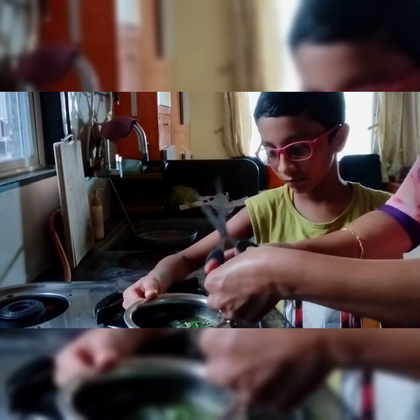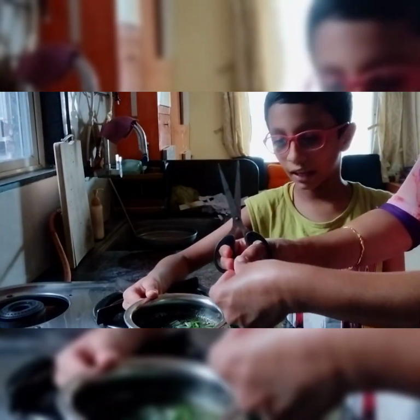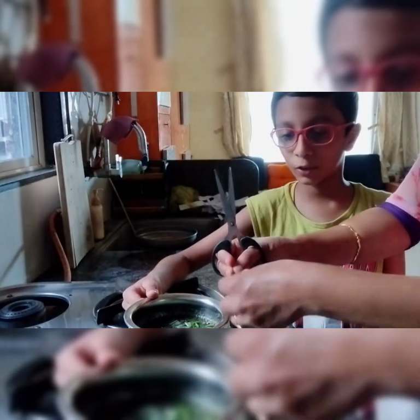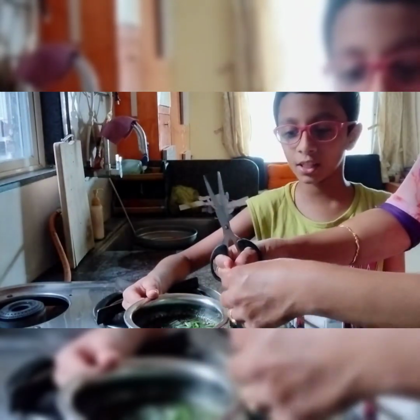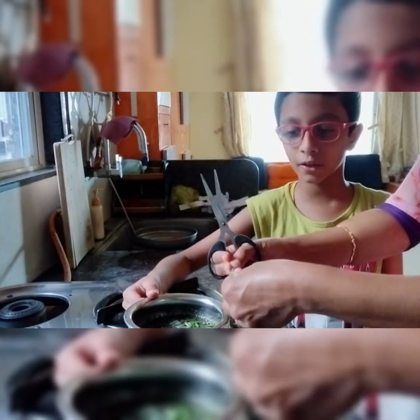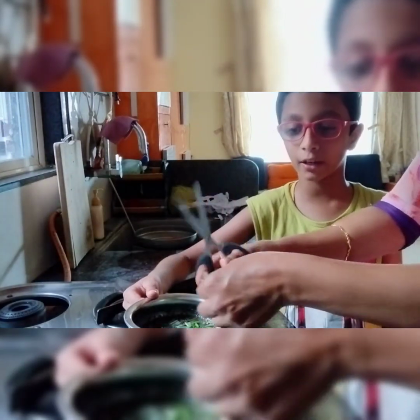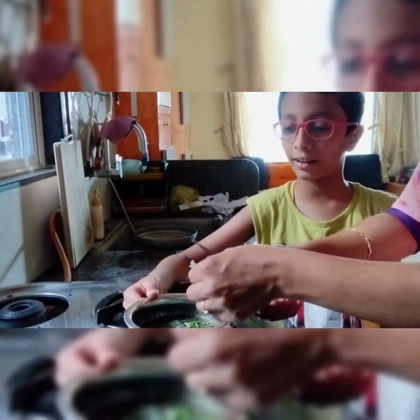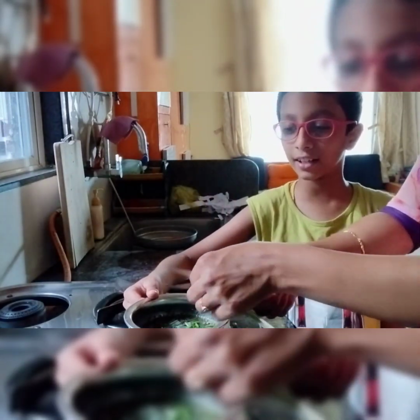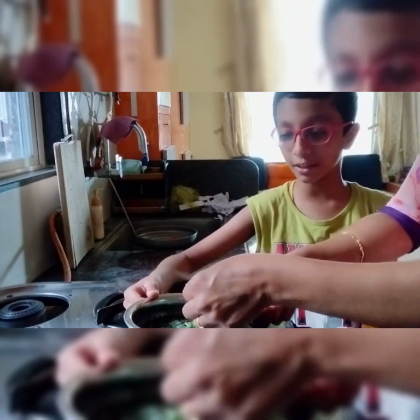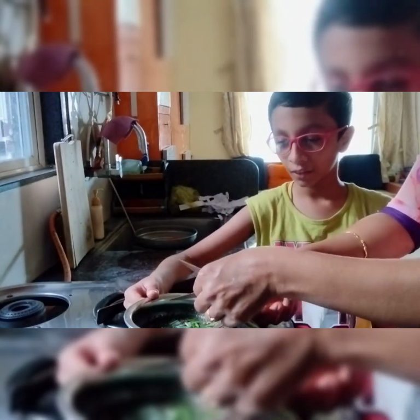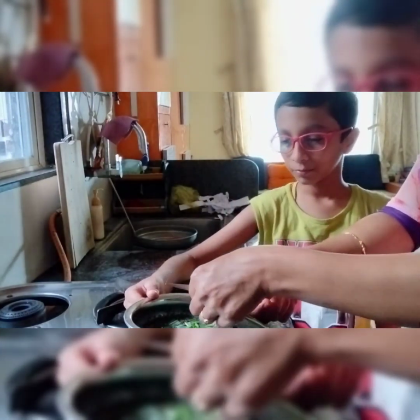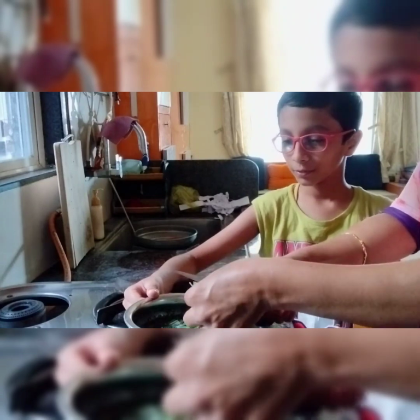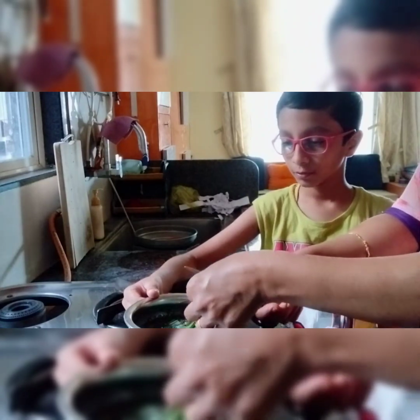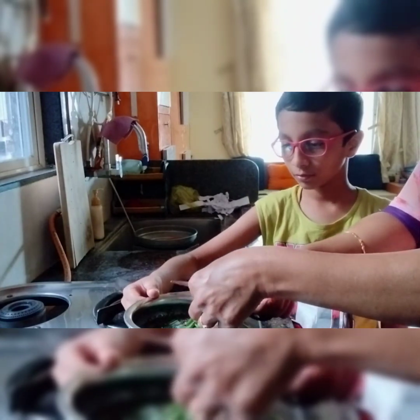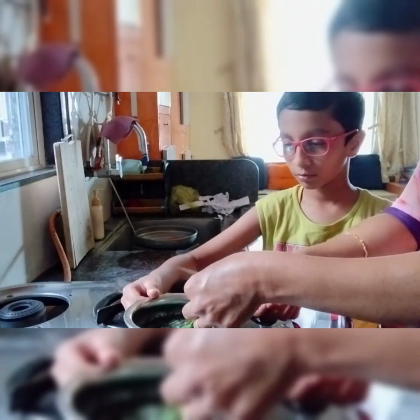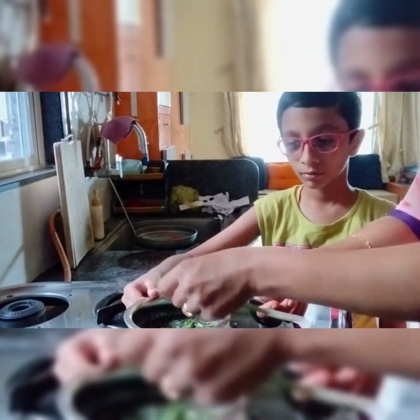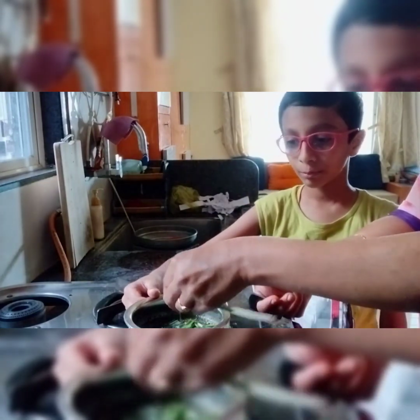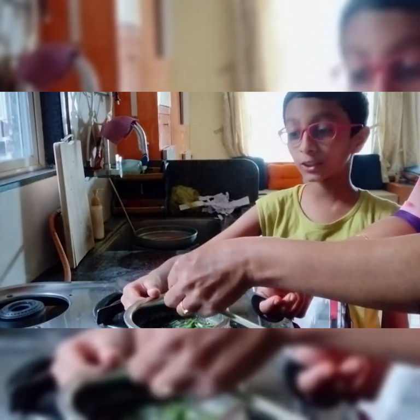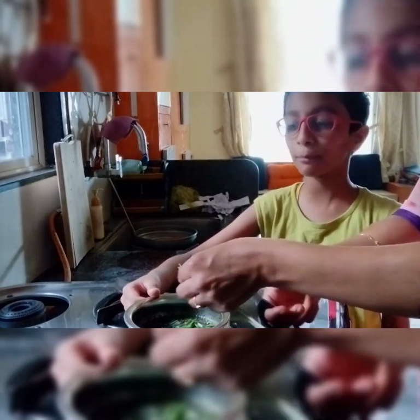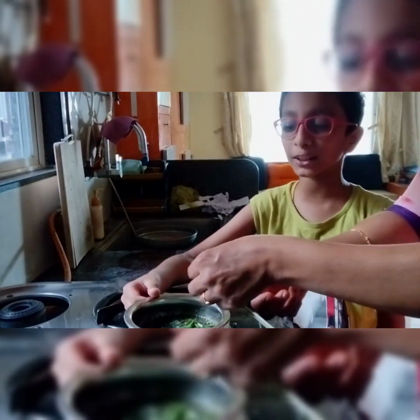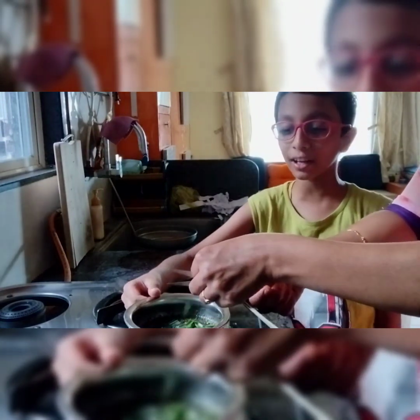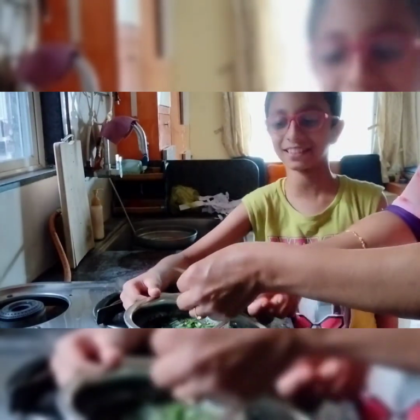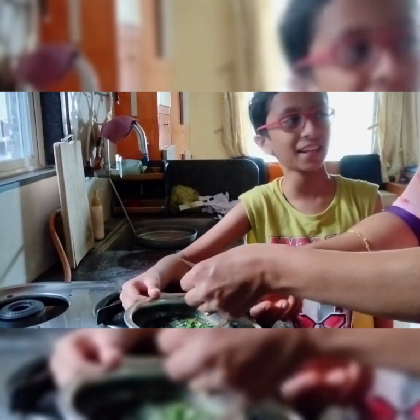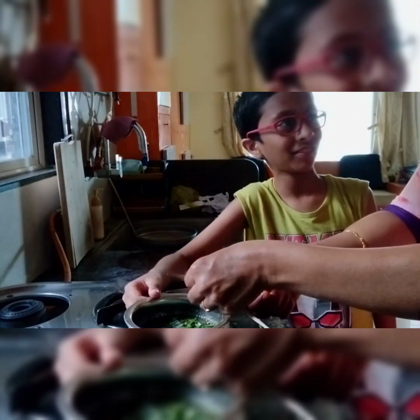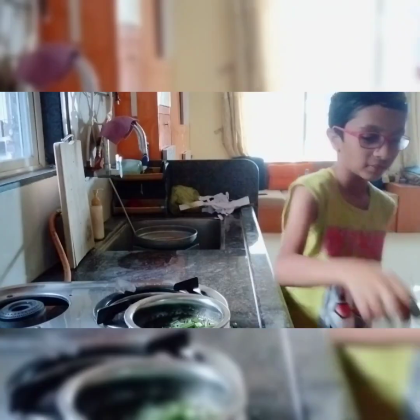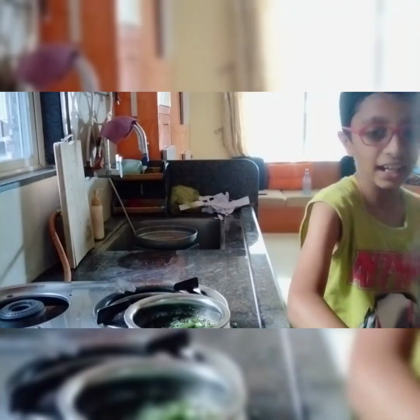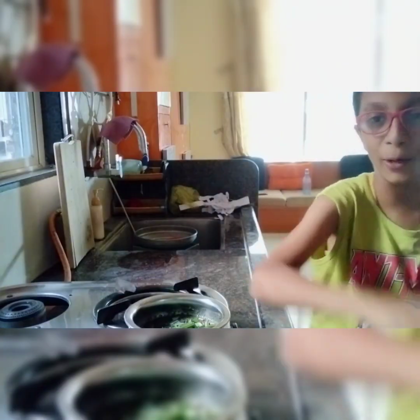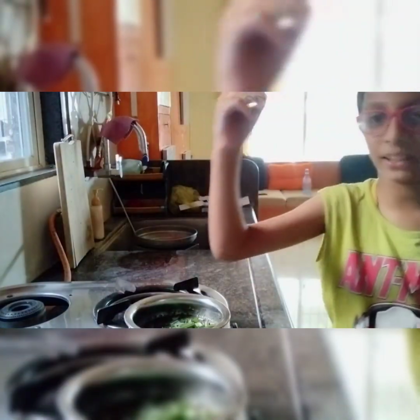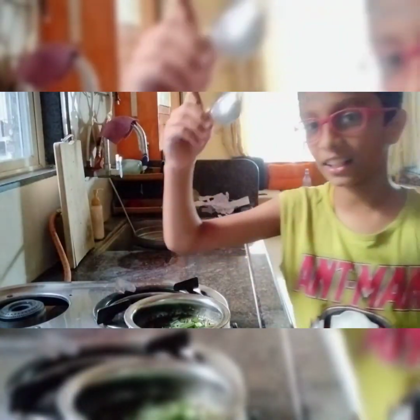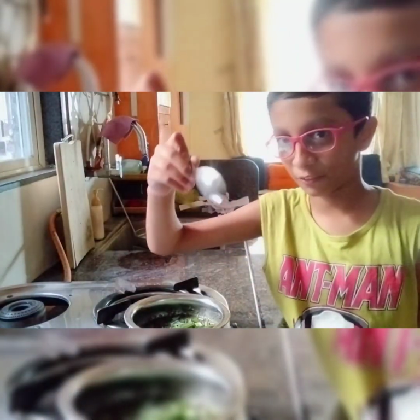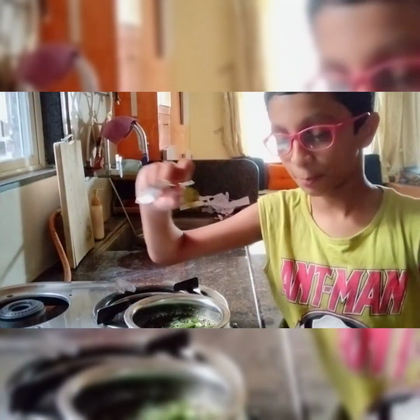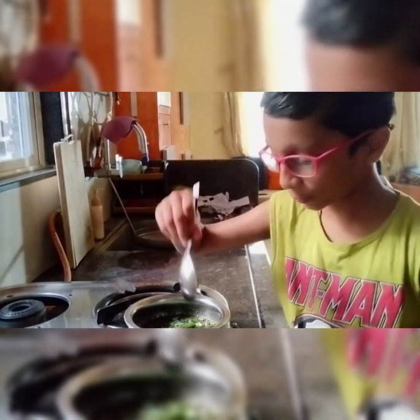After this we are gonna add honey because we are making sugarless tea. Now I am mixing it with the spoon.